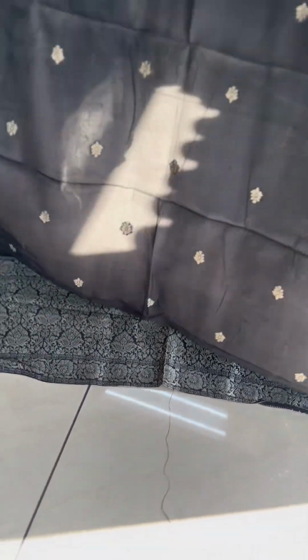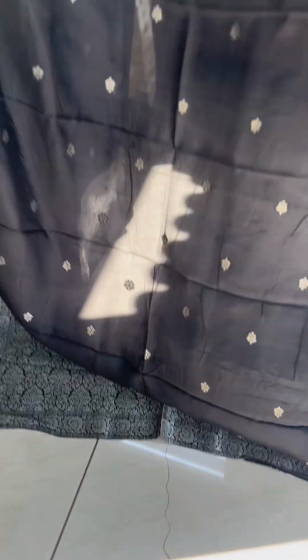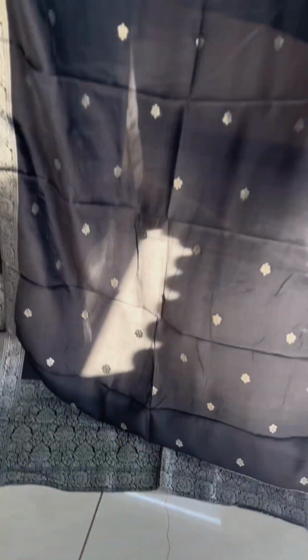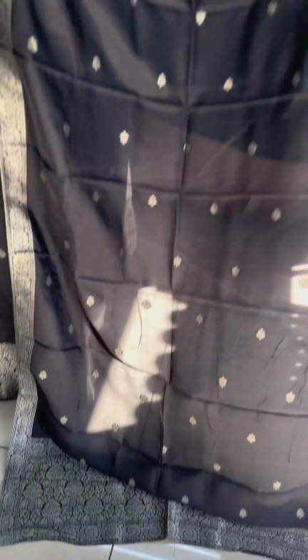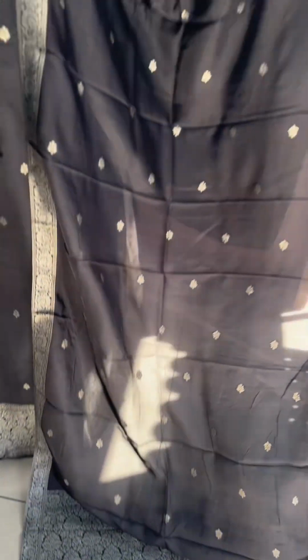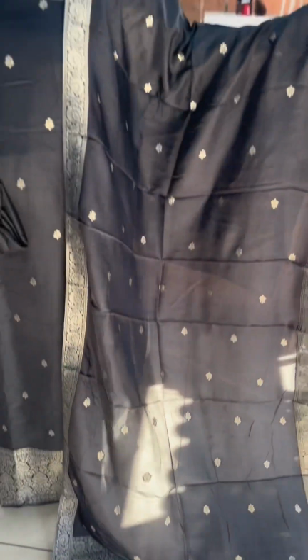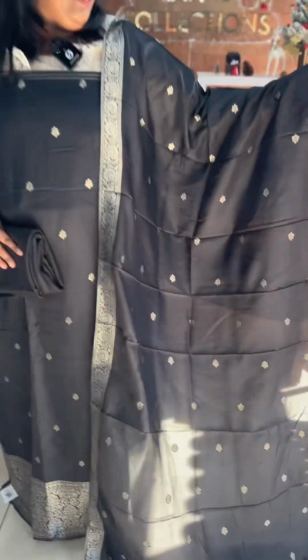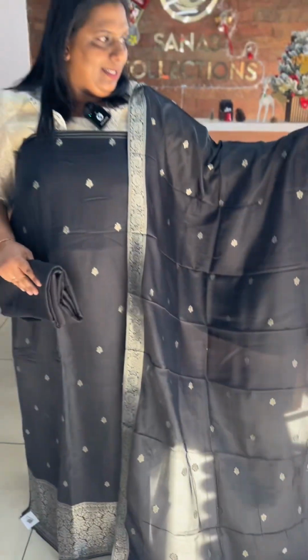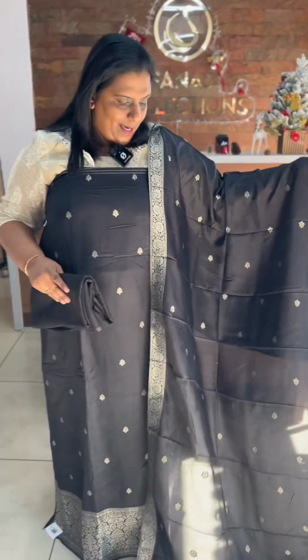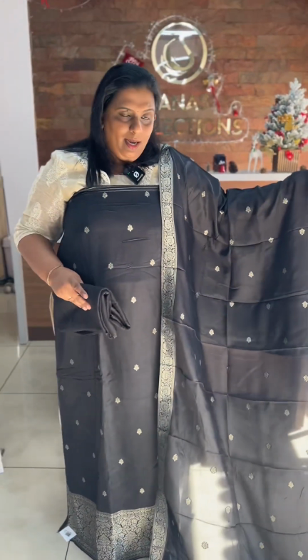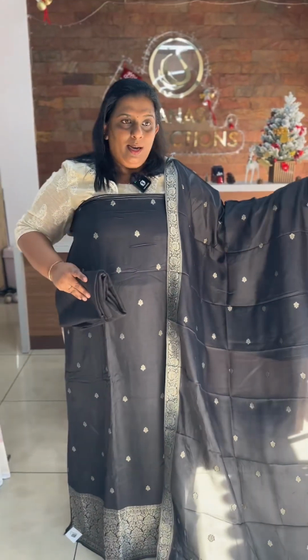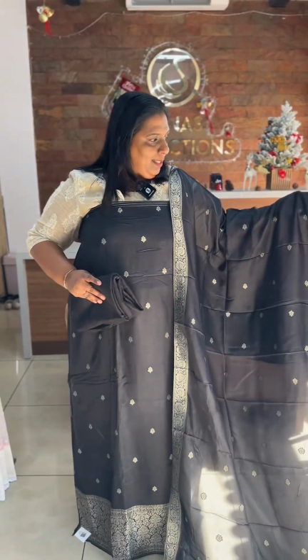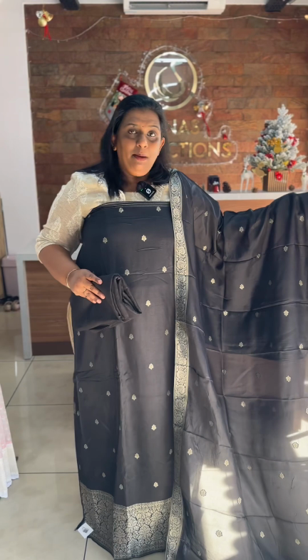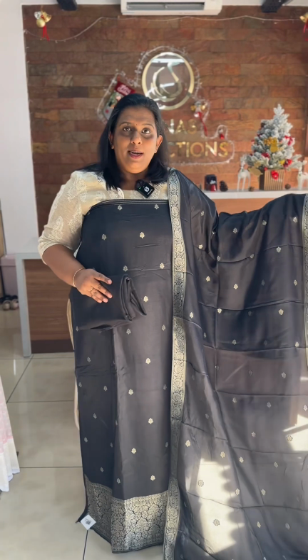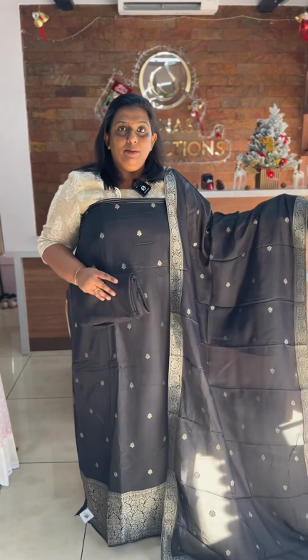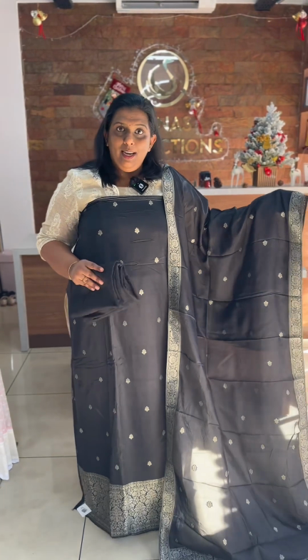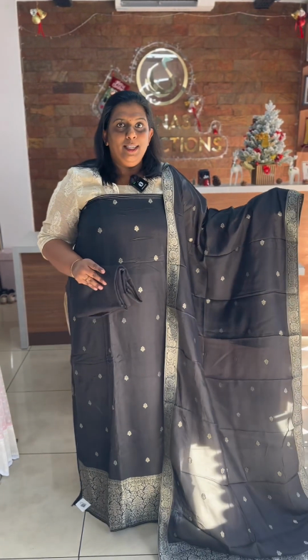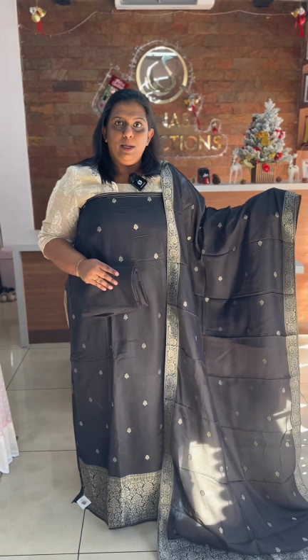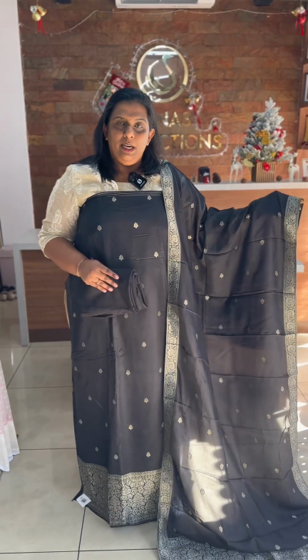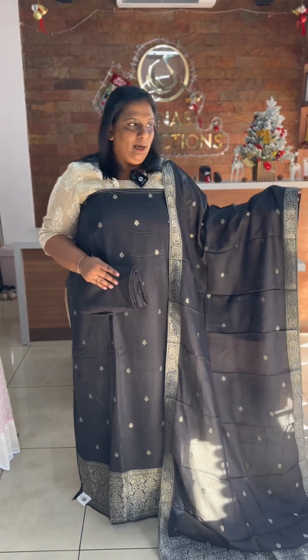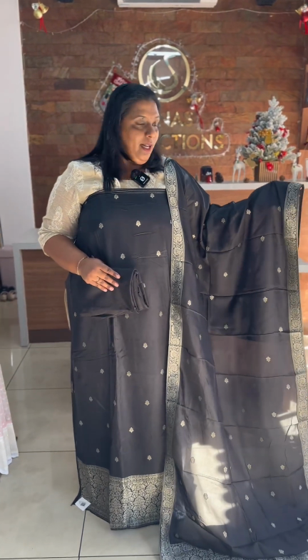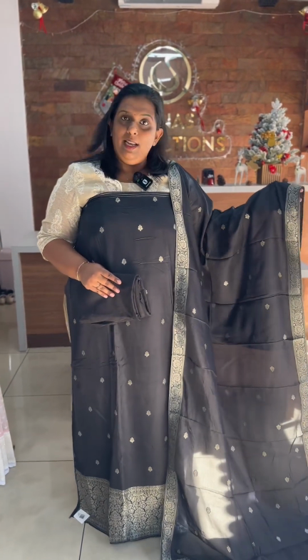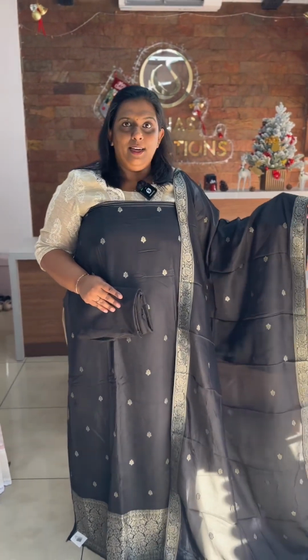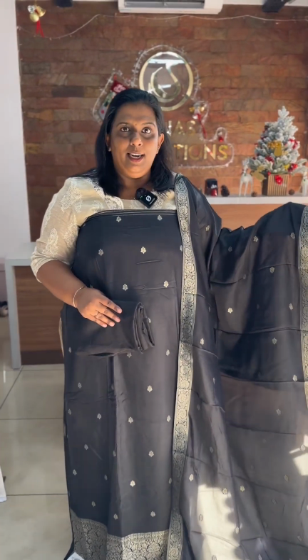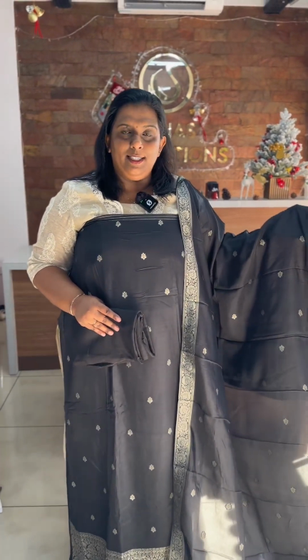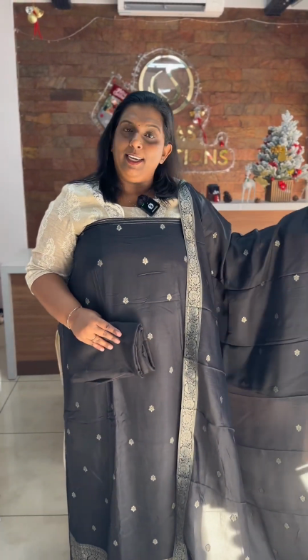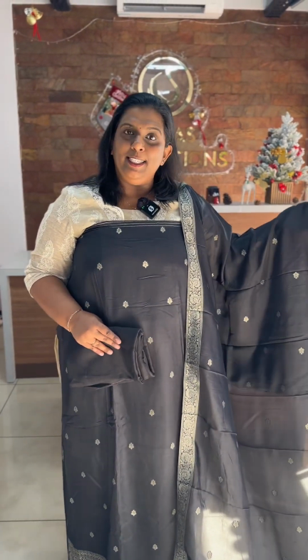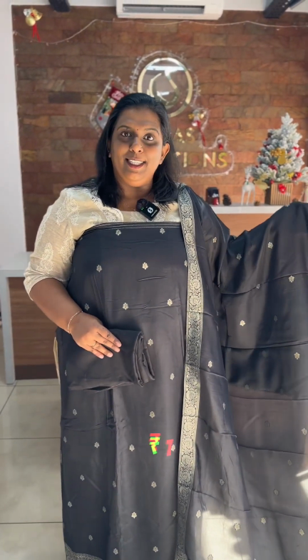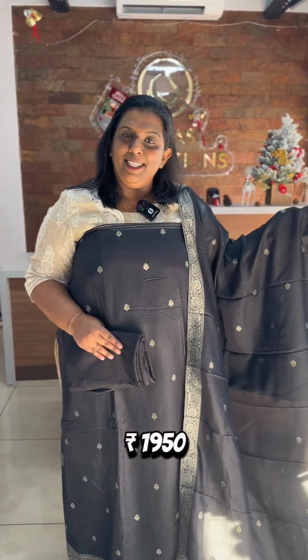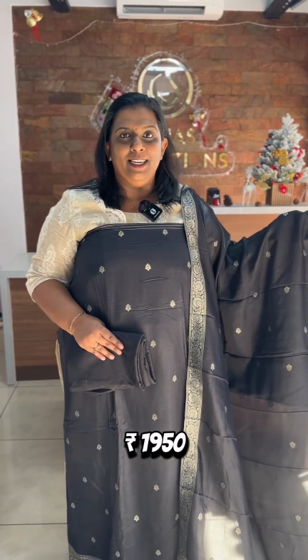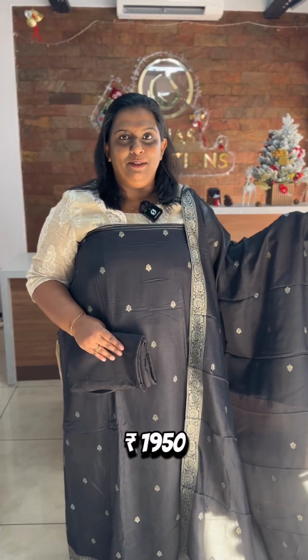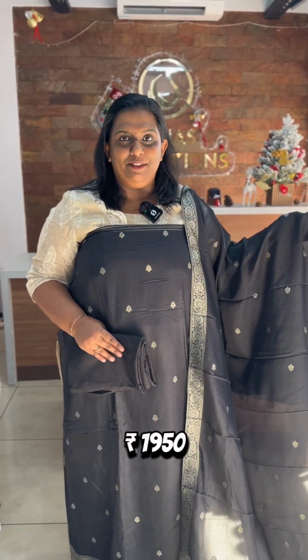It is a great salwar set. Other colors are also available. The price is ₹1,950.